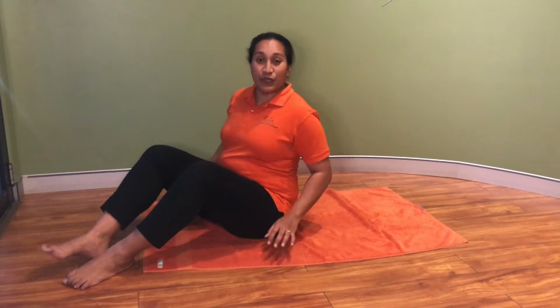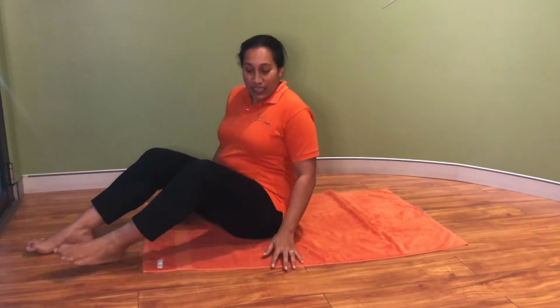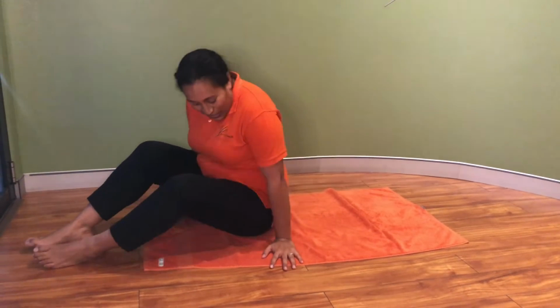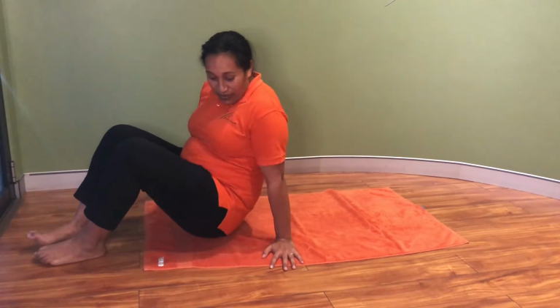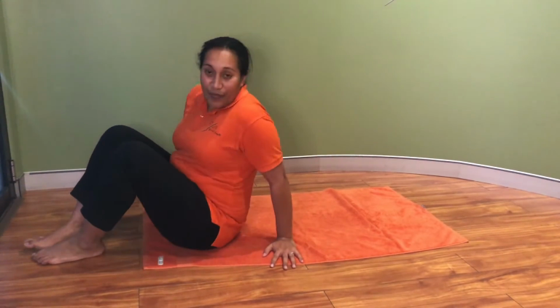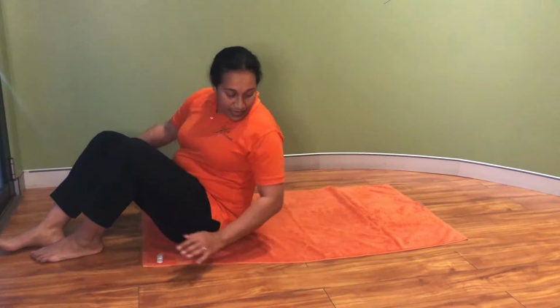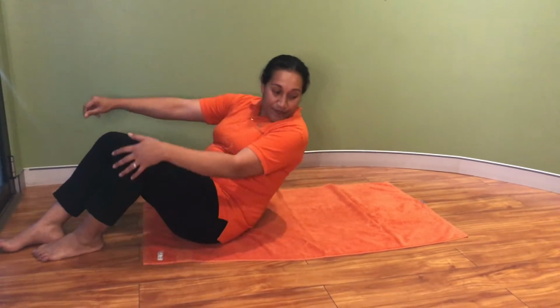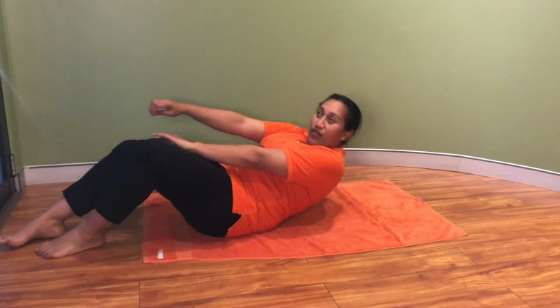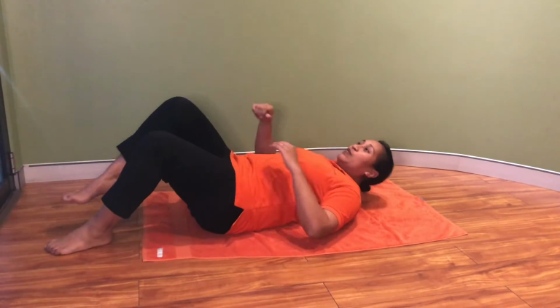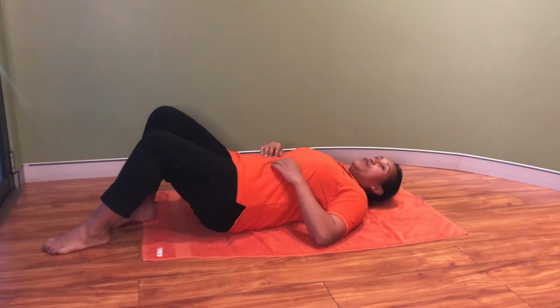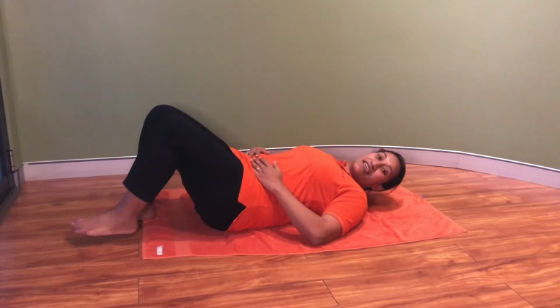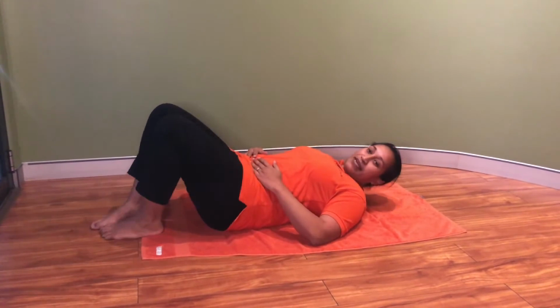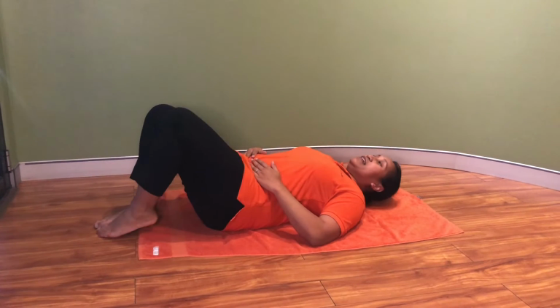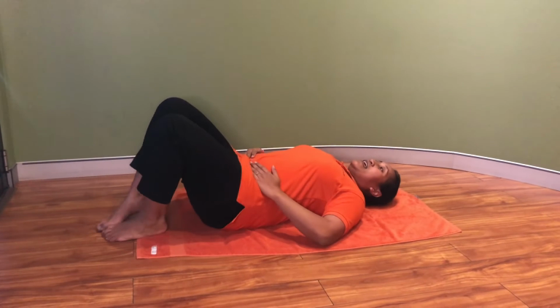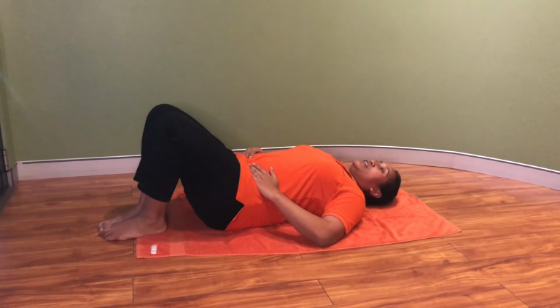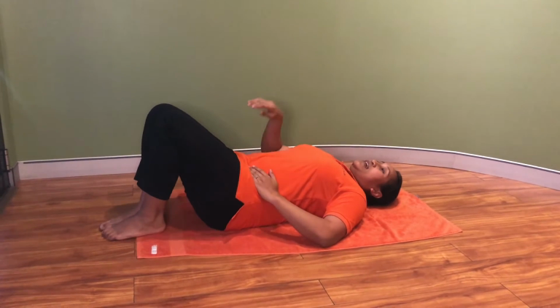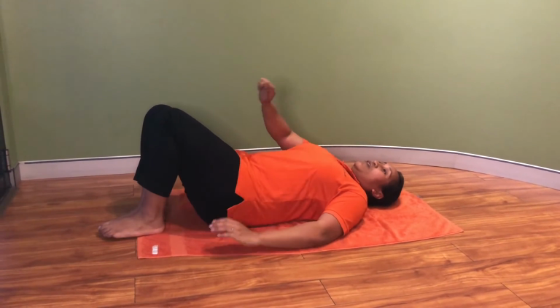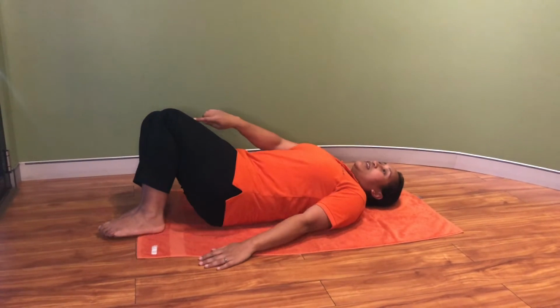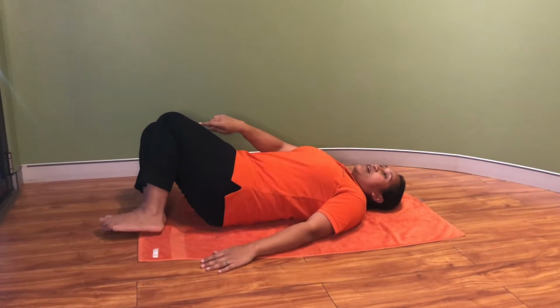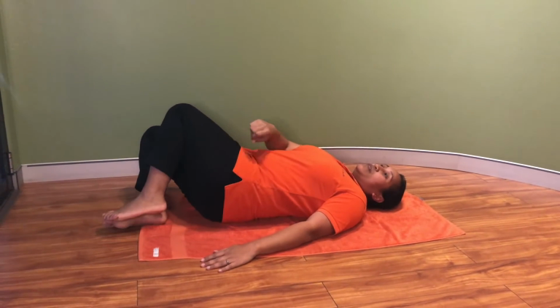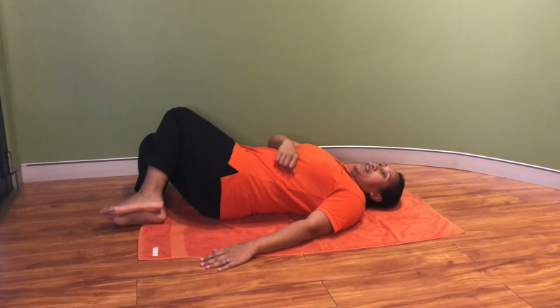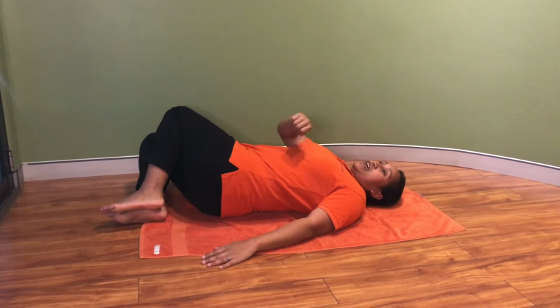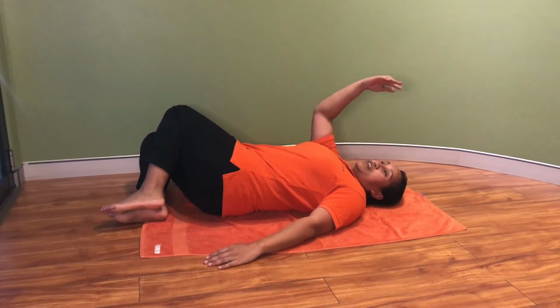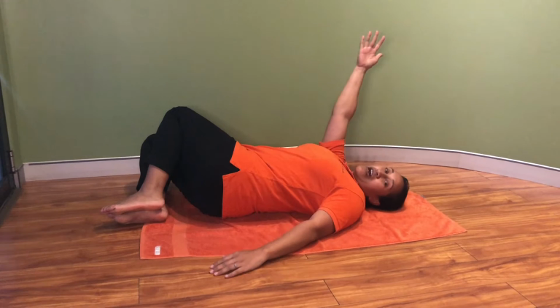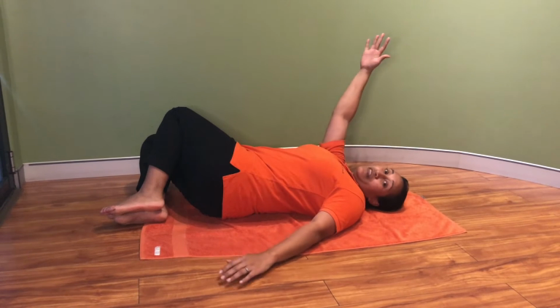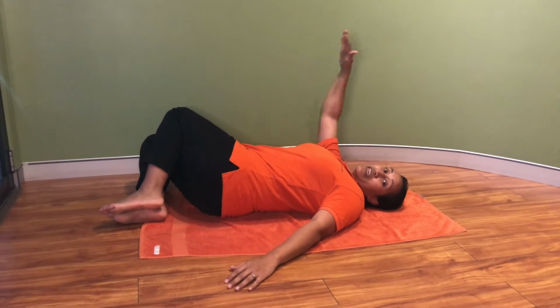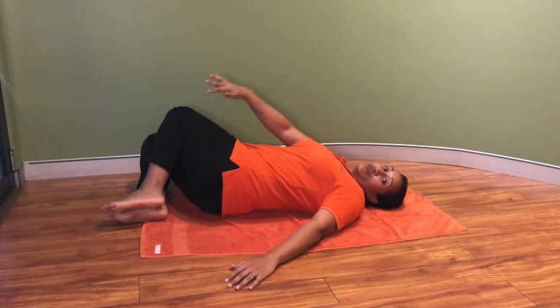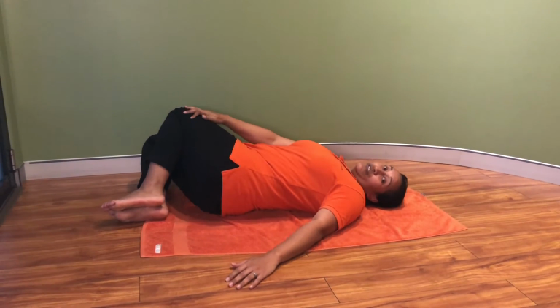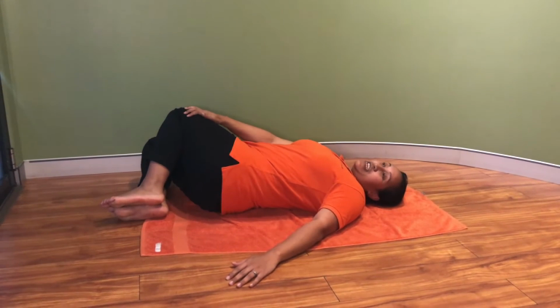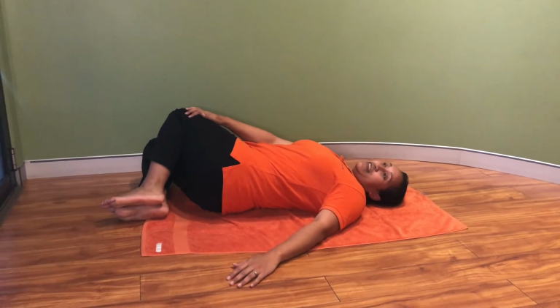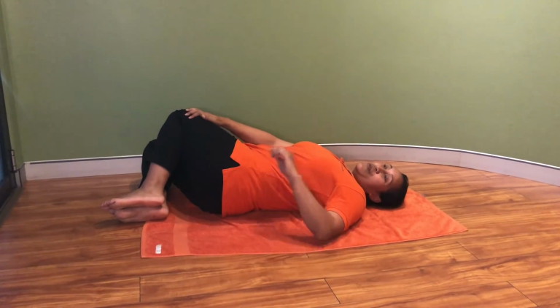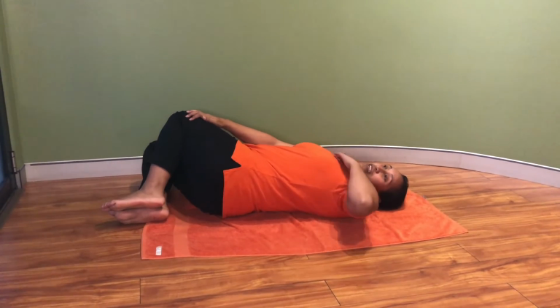So to begin, just lie down on your back on the floor with your knees bent, and then slowly lower the knee down towards one side, using the arm on the same side to hold on to the knee like so.